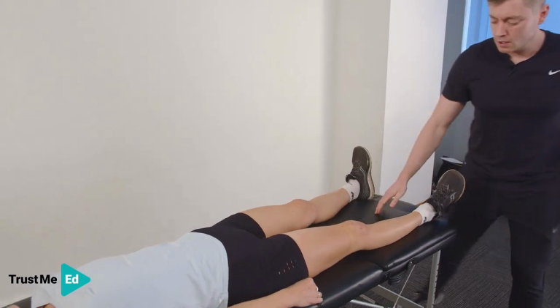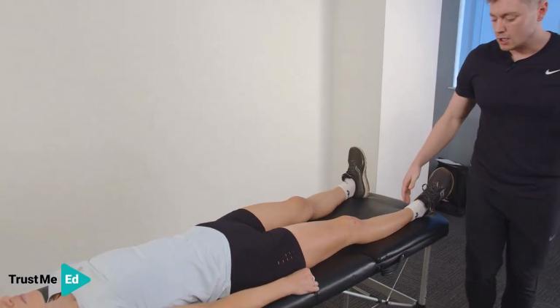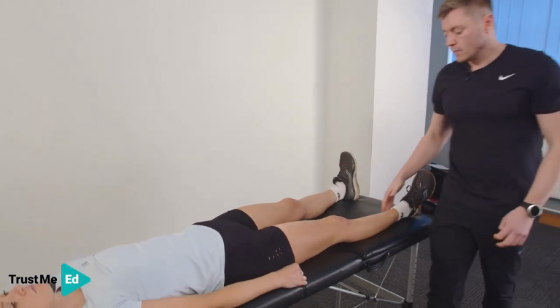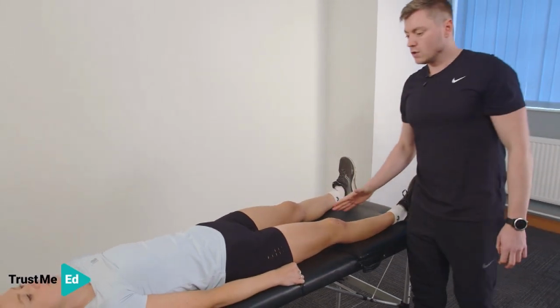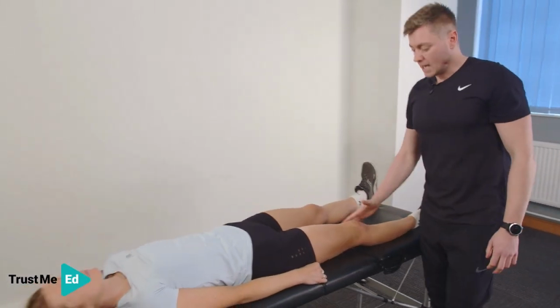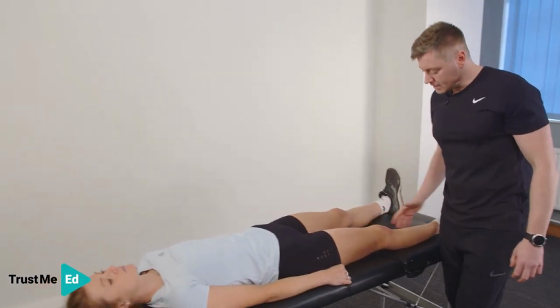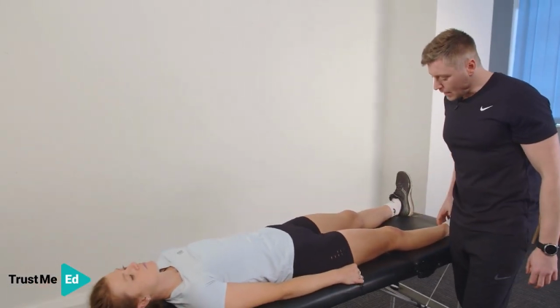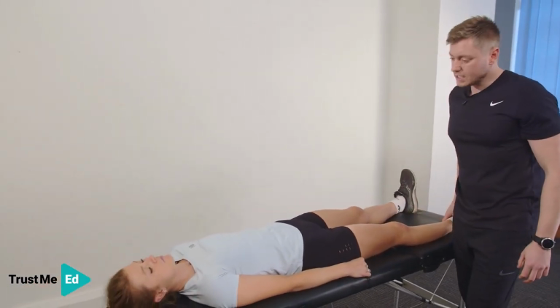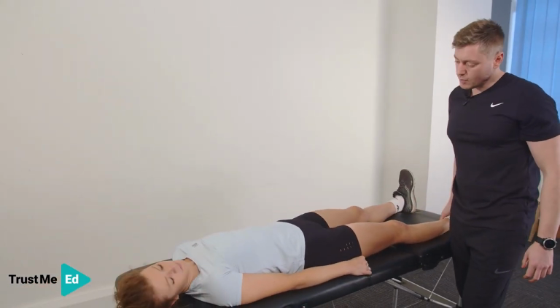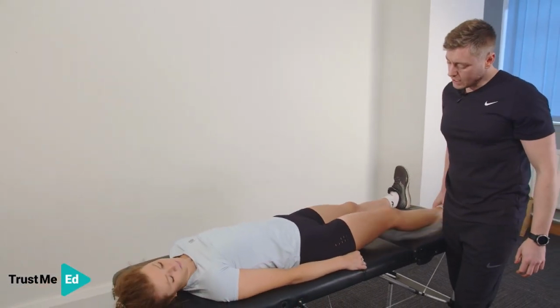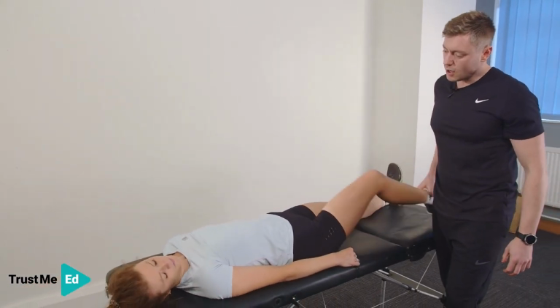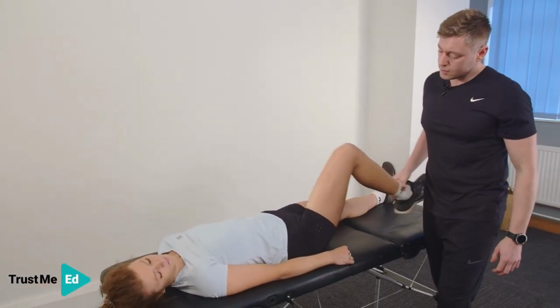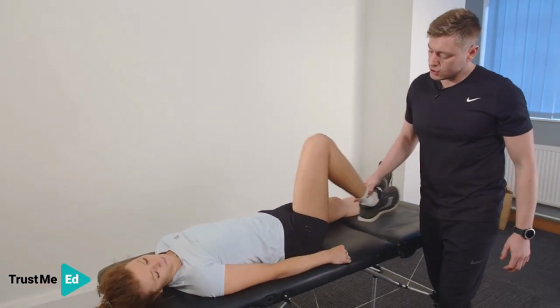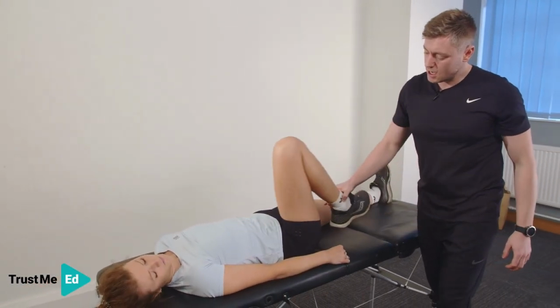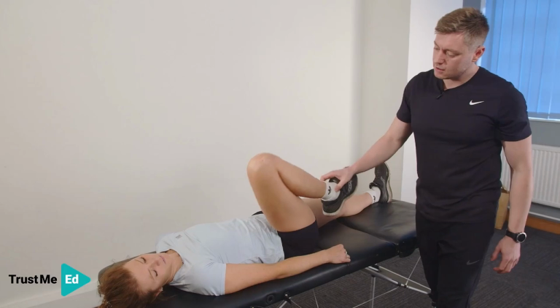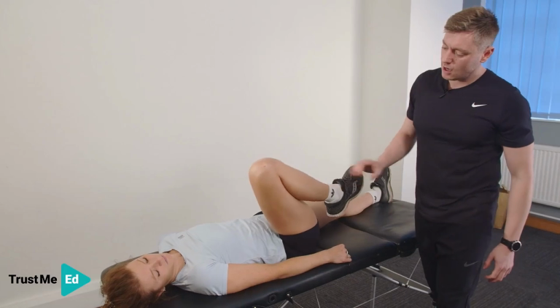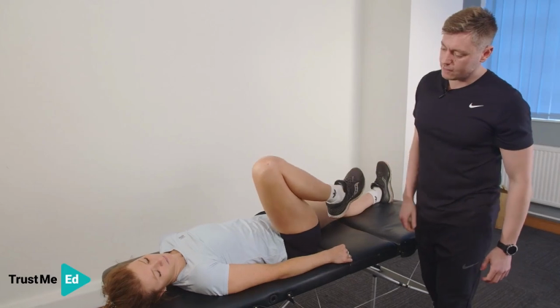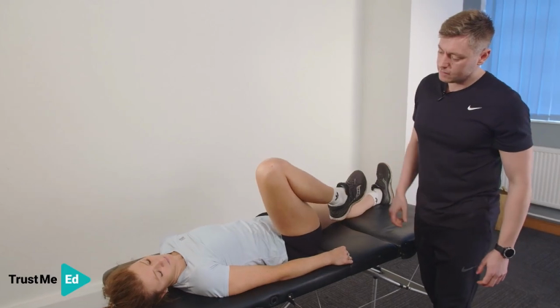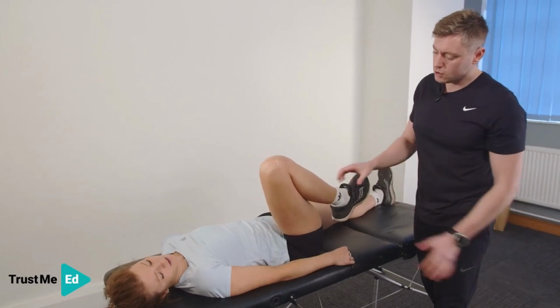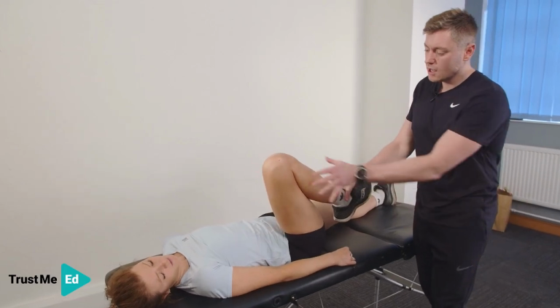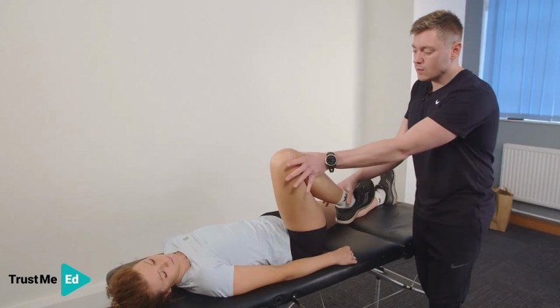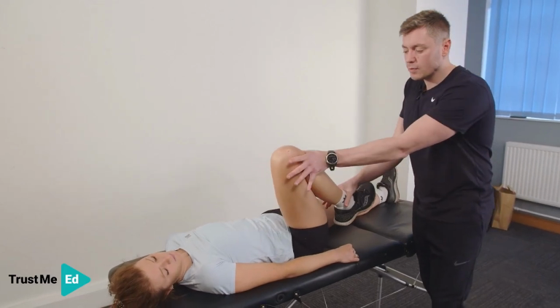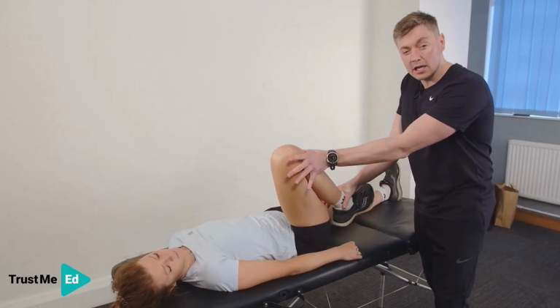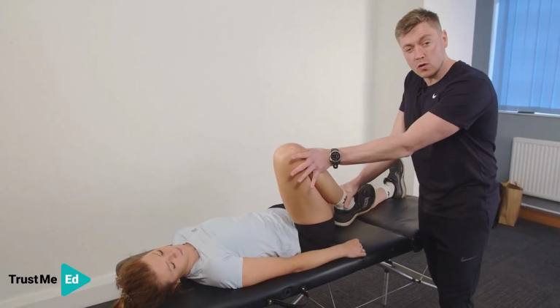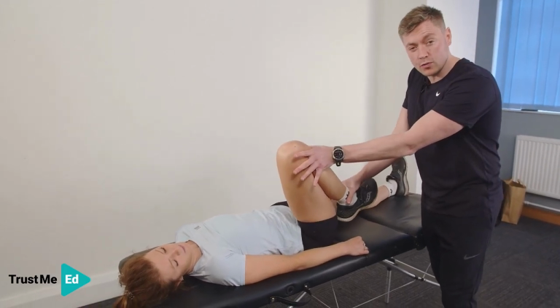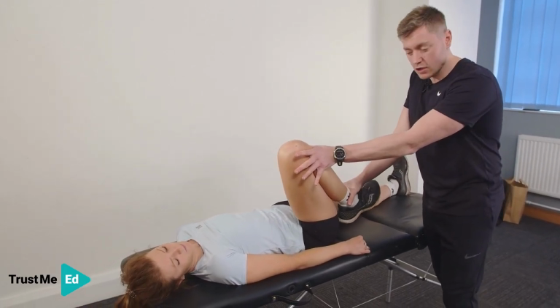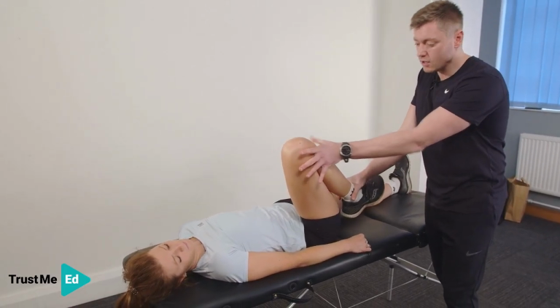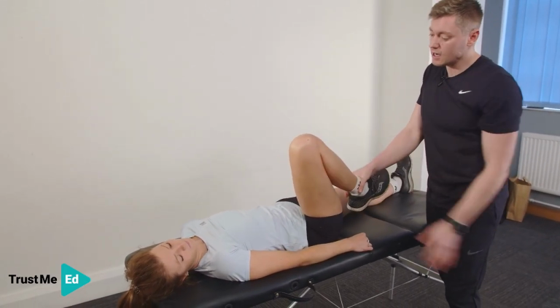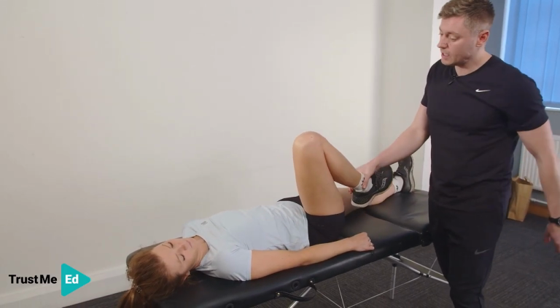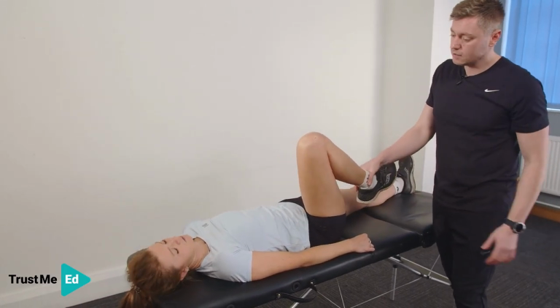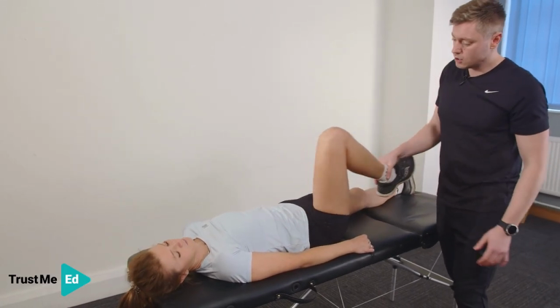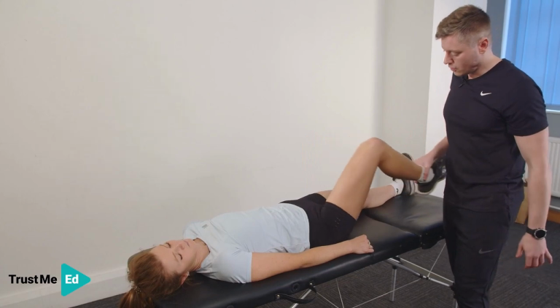Now I'm also going to ask Haria to bend the knee for me — heel to bottom as much as you can. How's that feel? Good. And then we can apply a little bit of overpressure here. Any pain? No. Perfect.